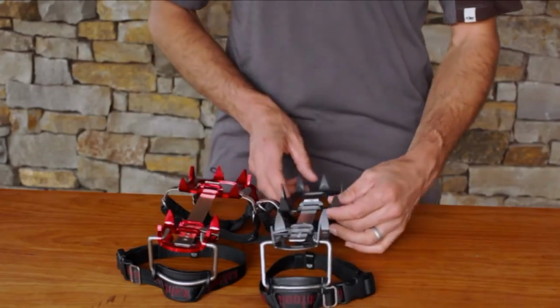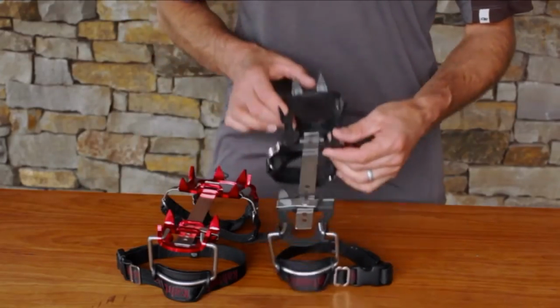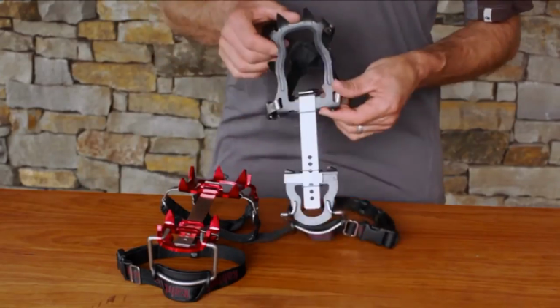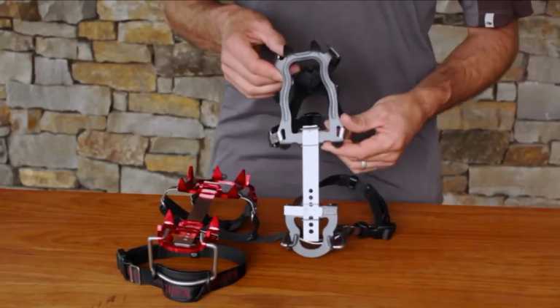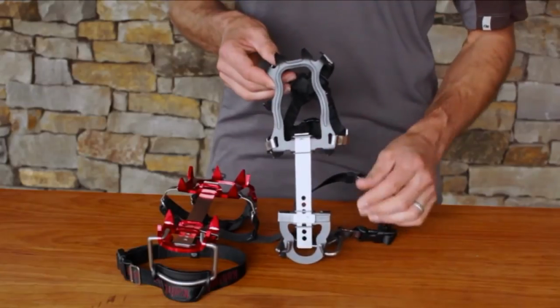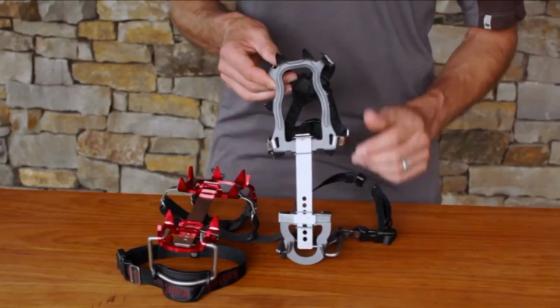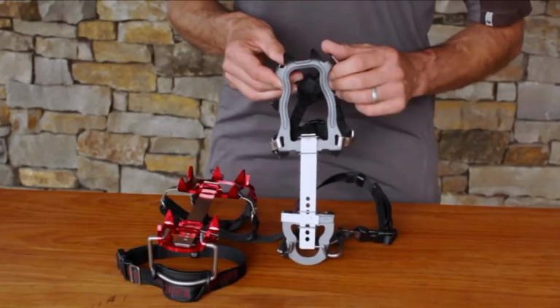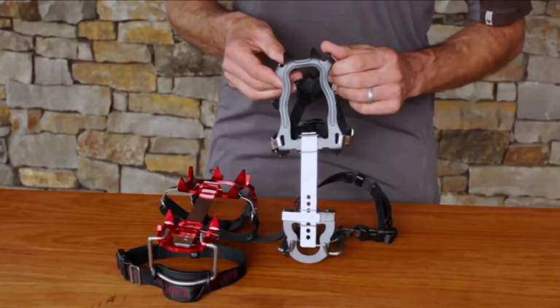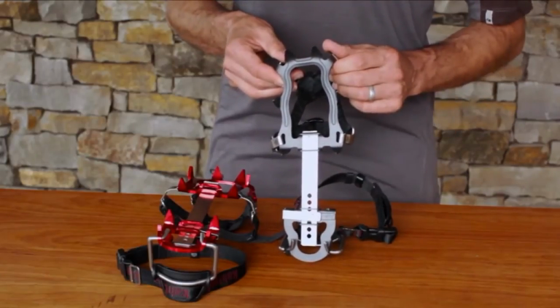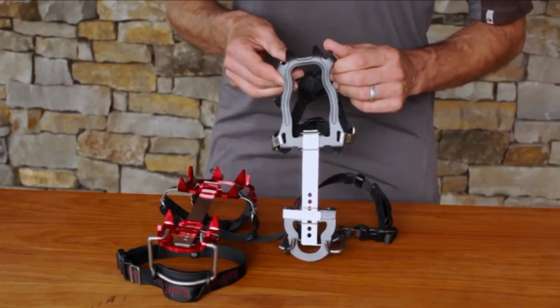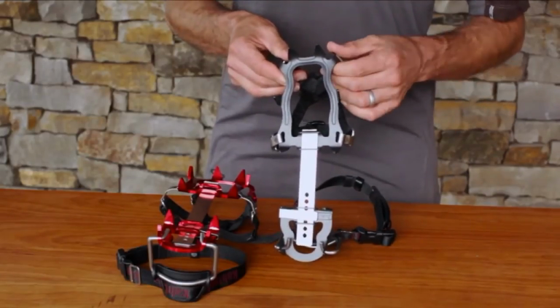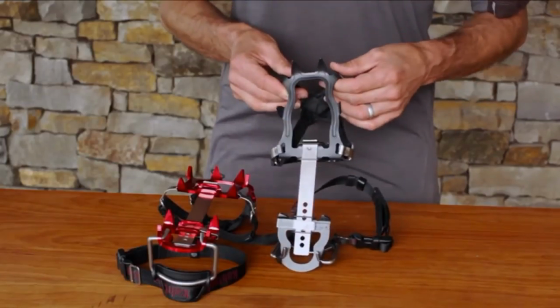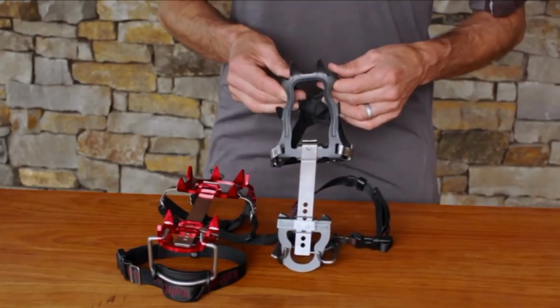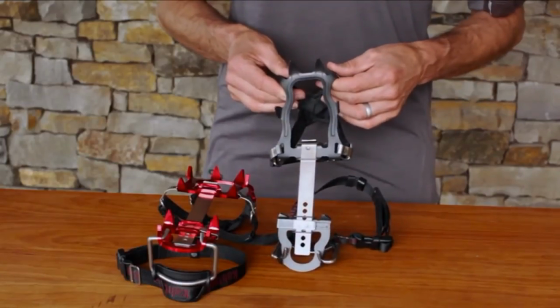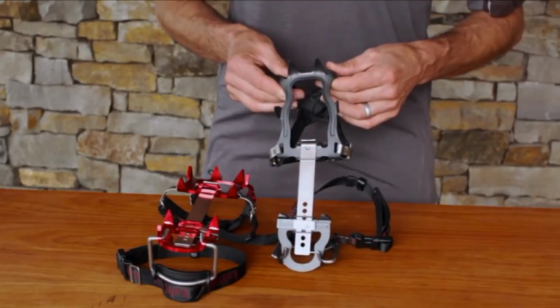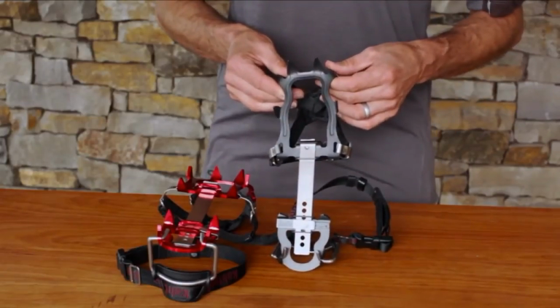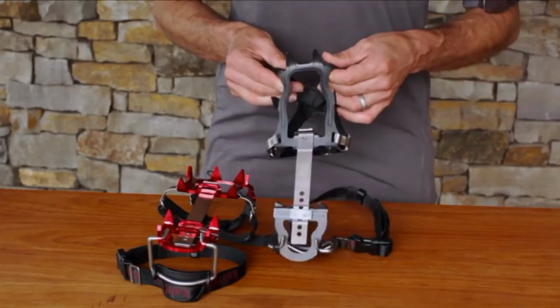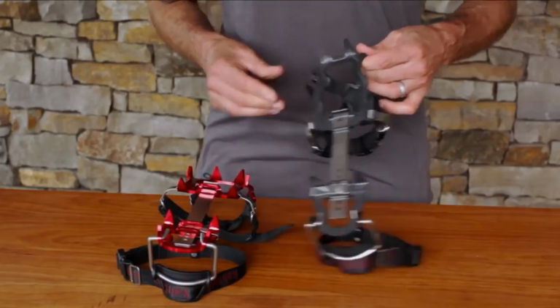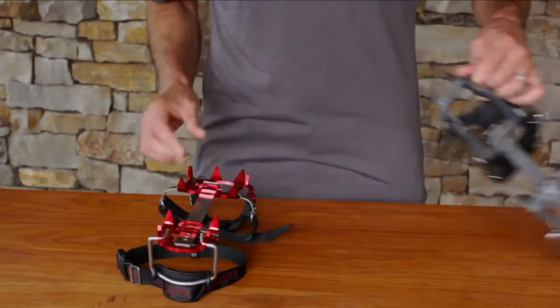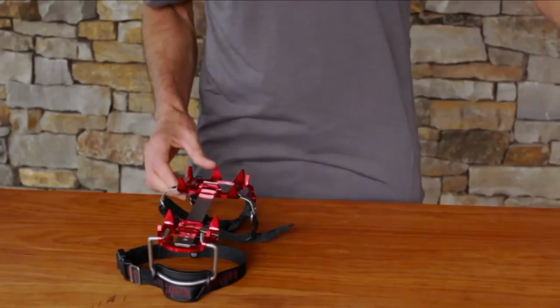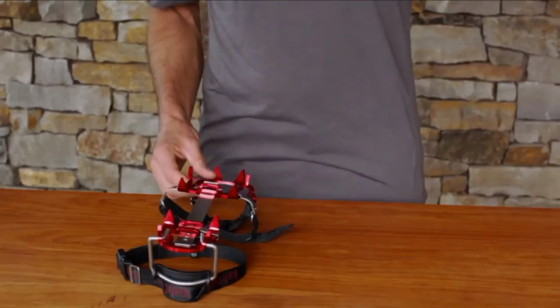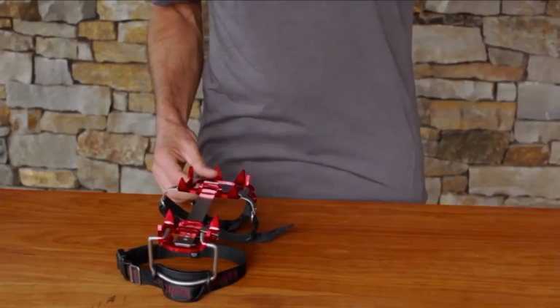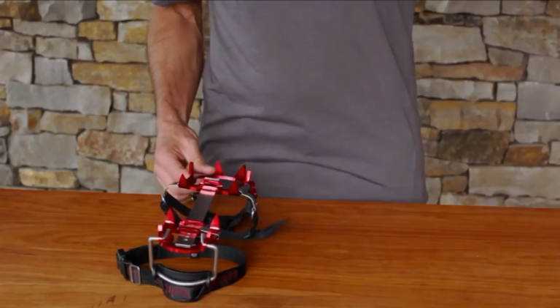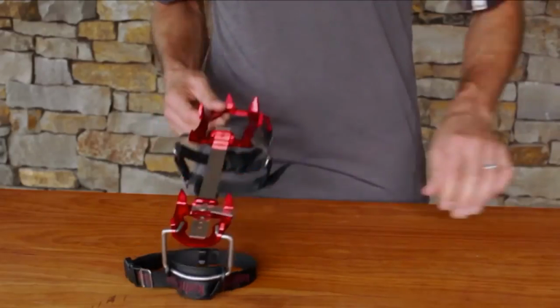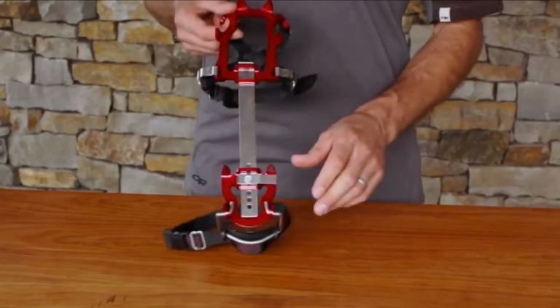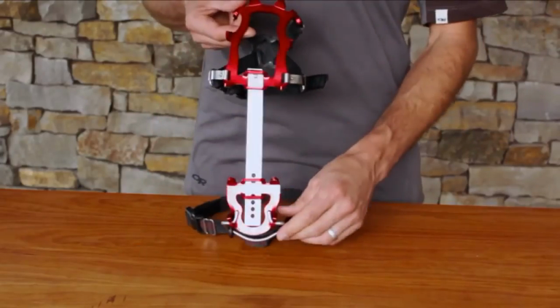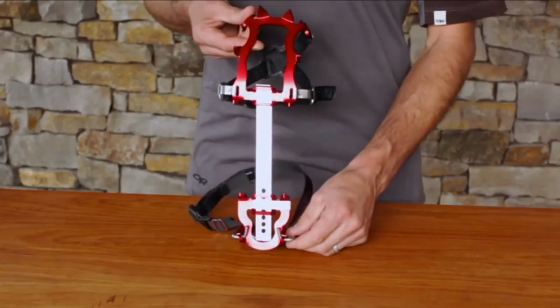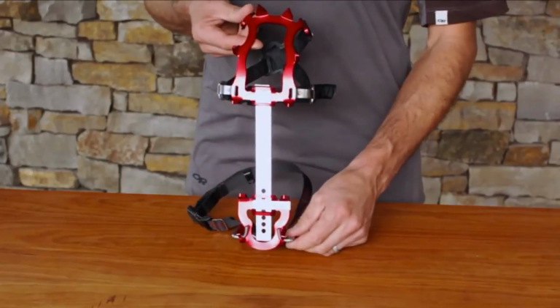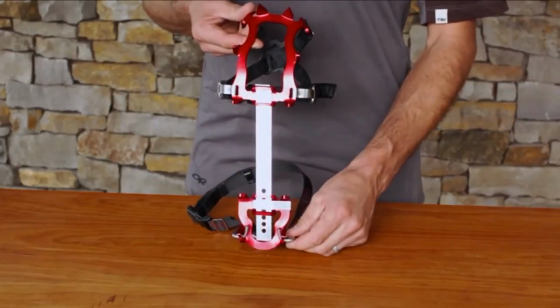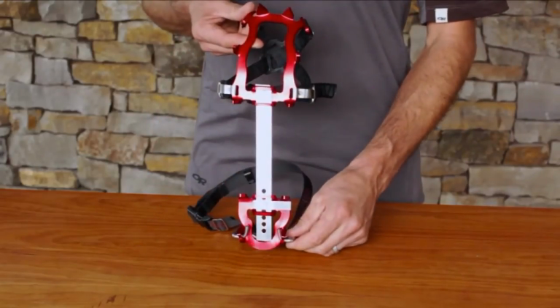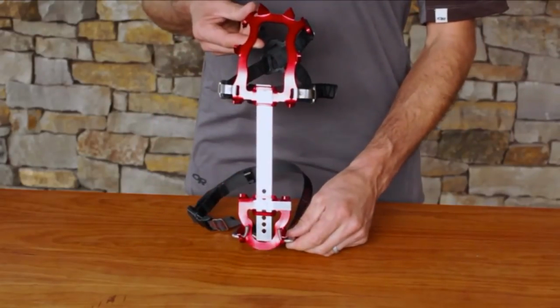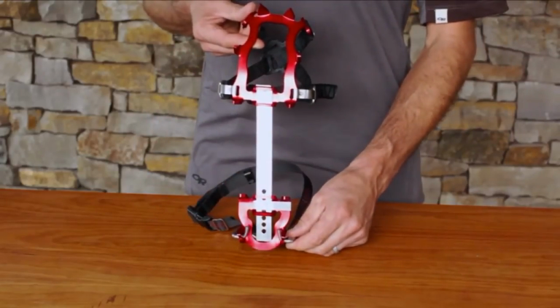KTS crampons are available in two sizes: small-medium, fitting approximately a woman's size 5 to a men's 9, and medium-large, fitting a men's 9 to a 14.